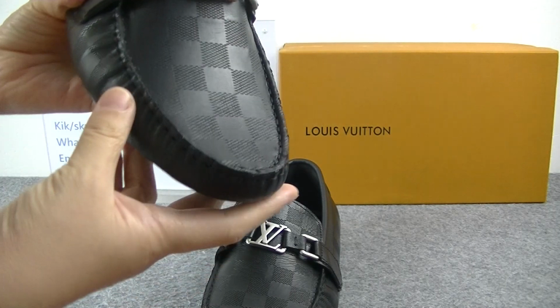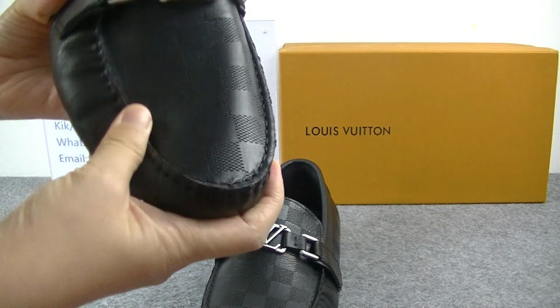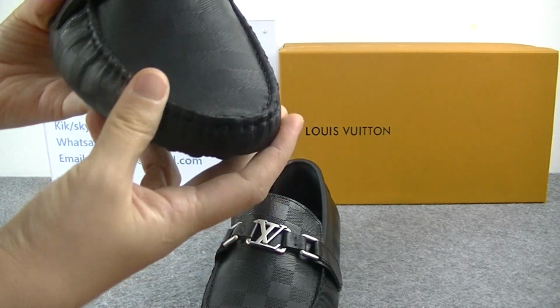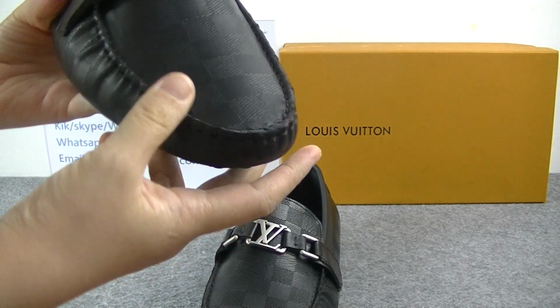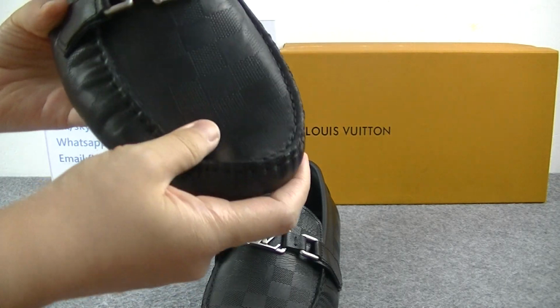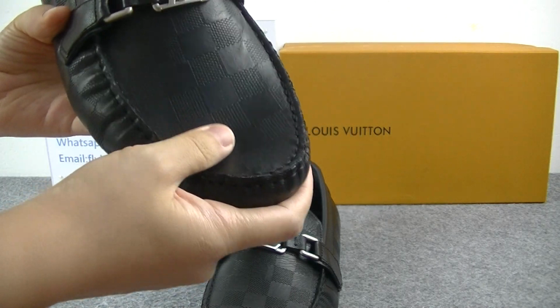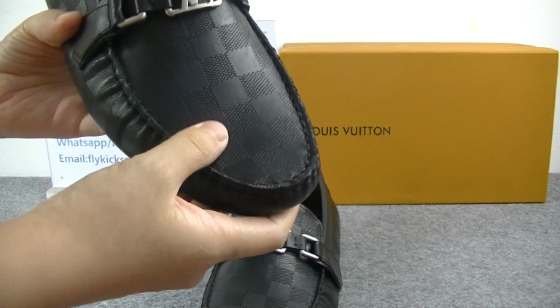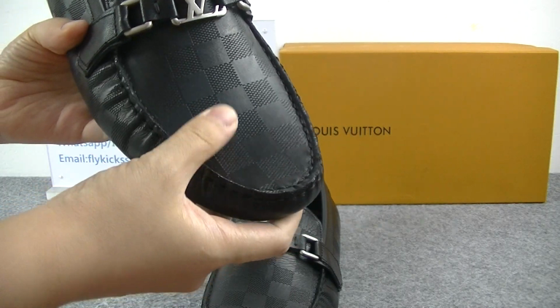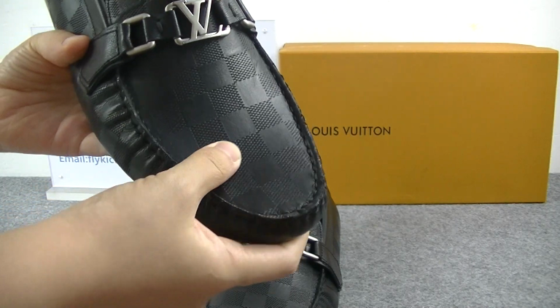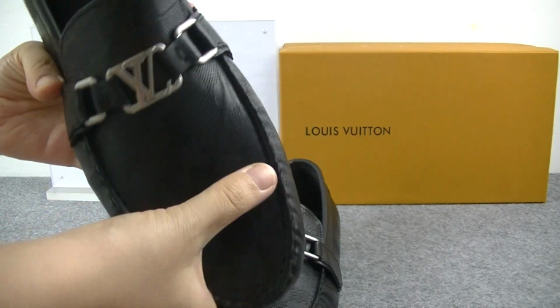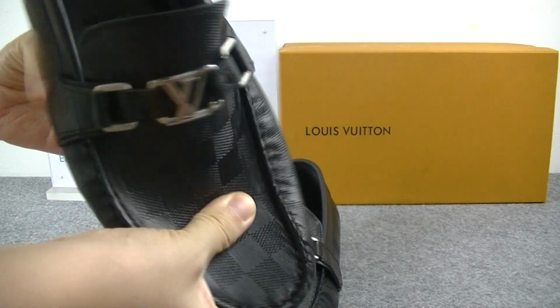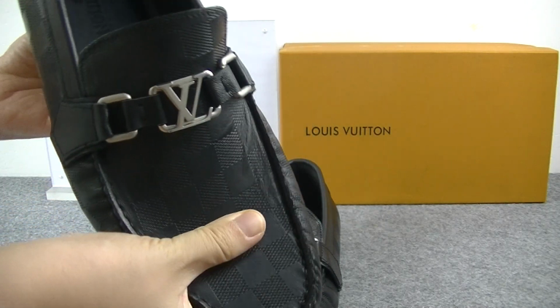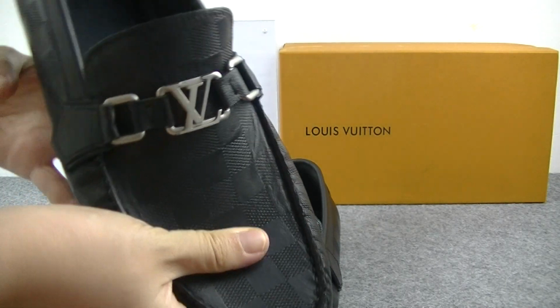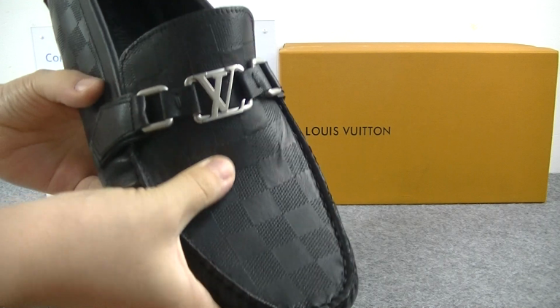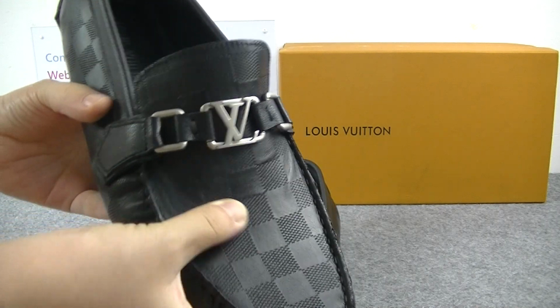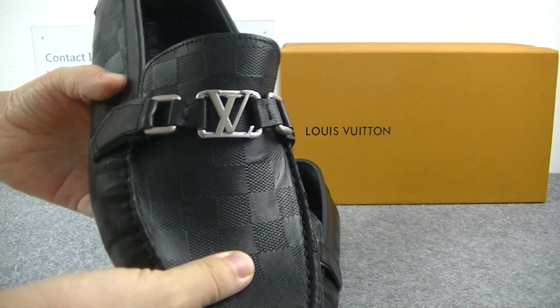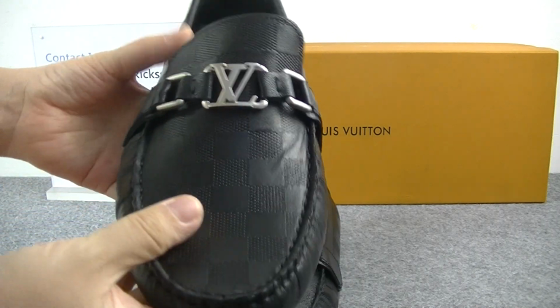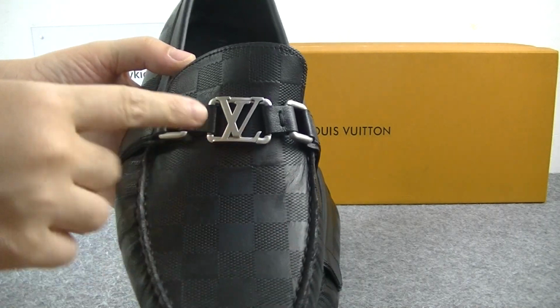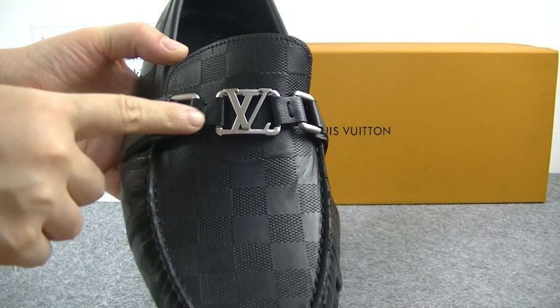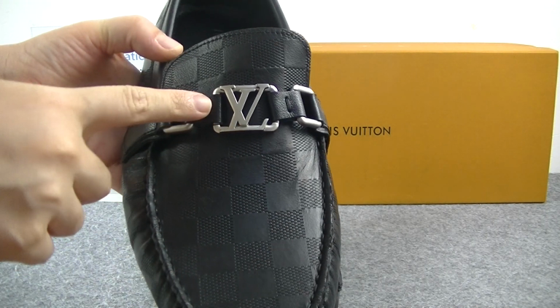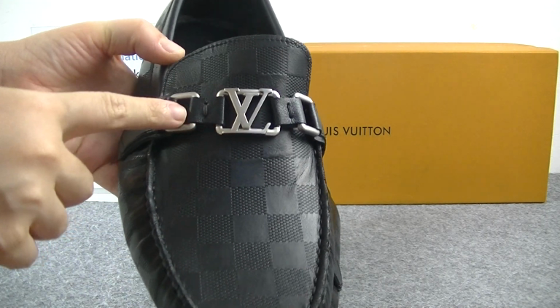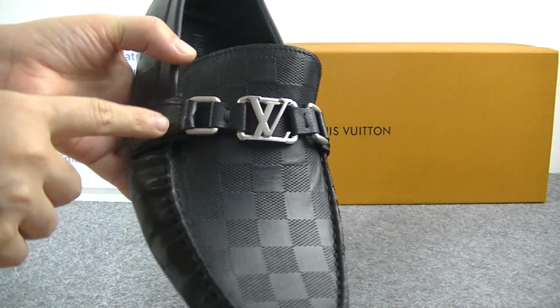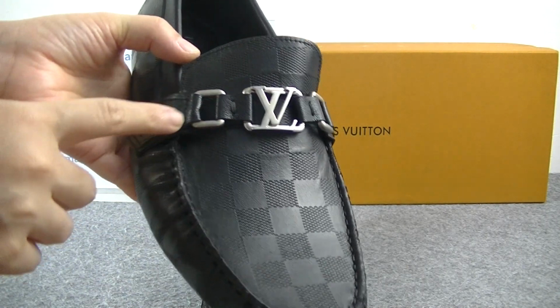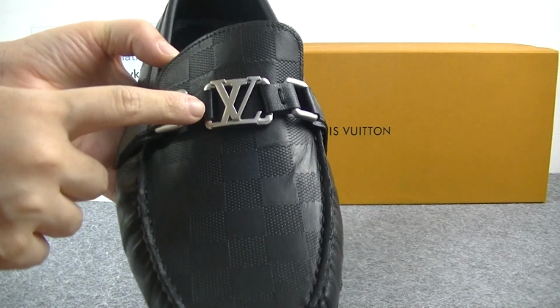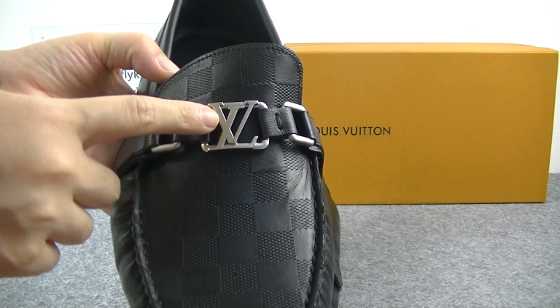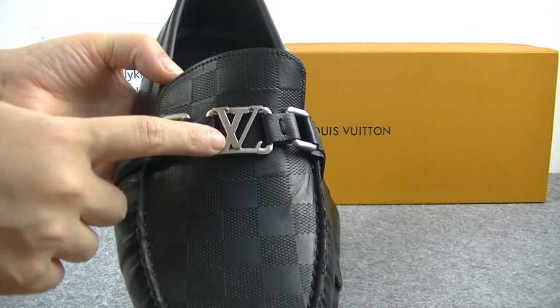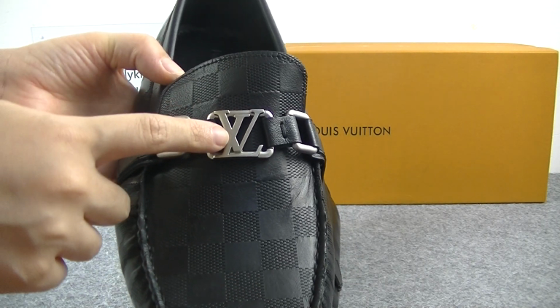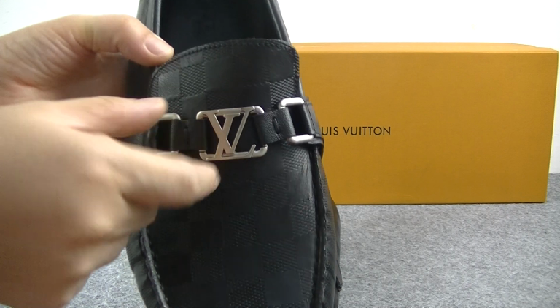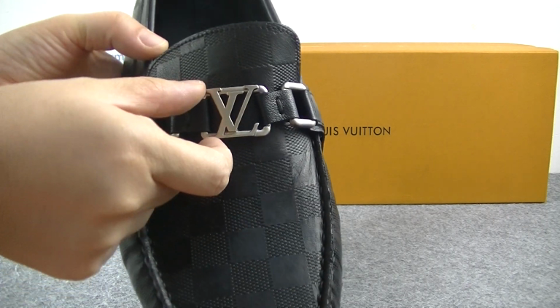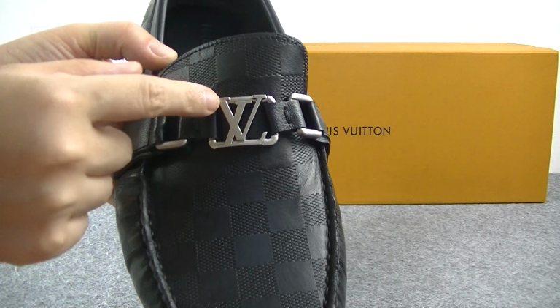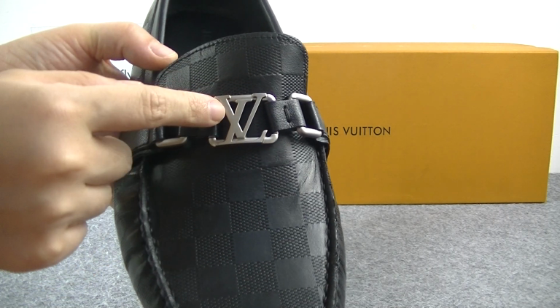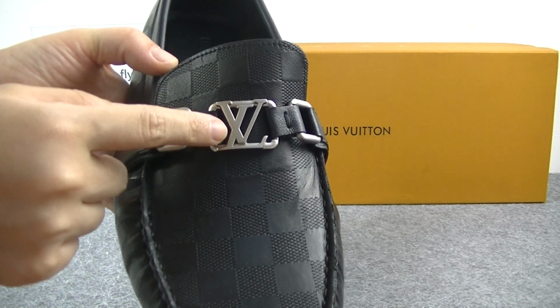We can see this leather material is very soft. On the front design, the LV logo is silver metal material.